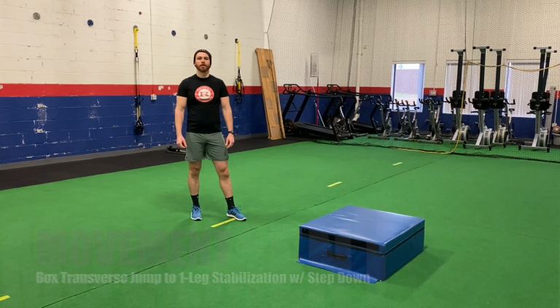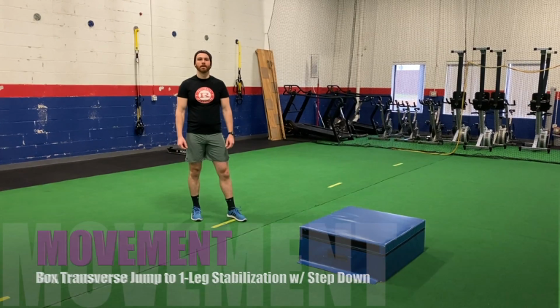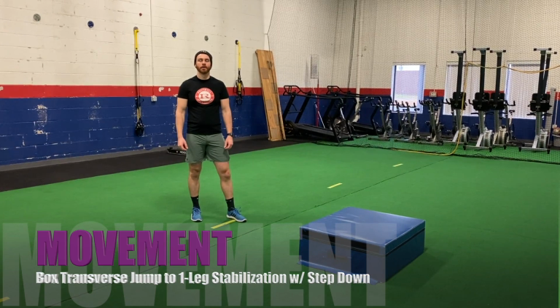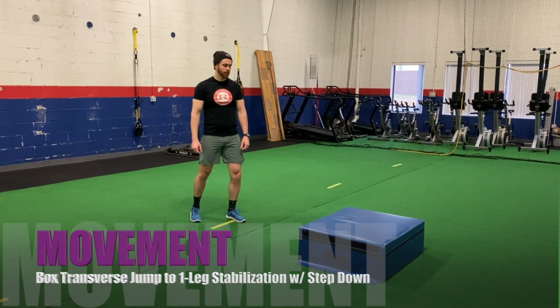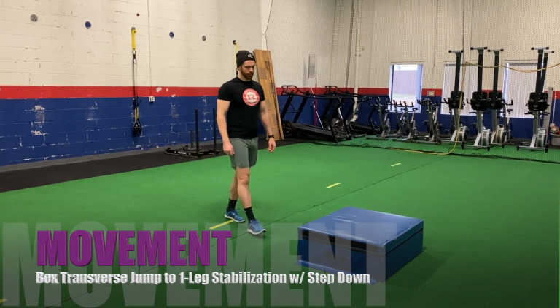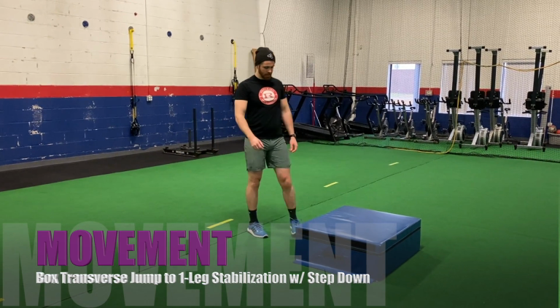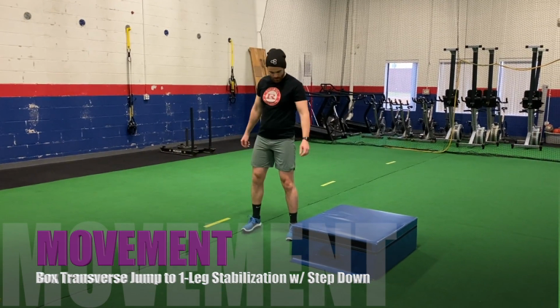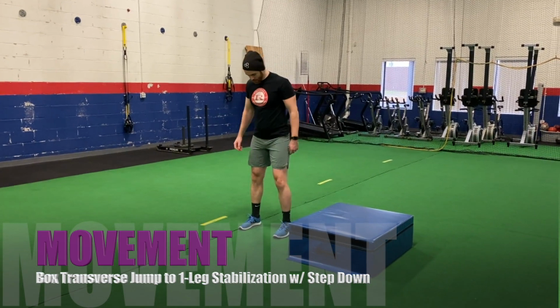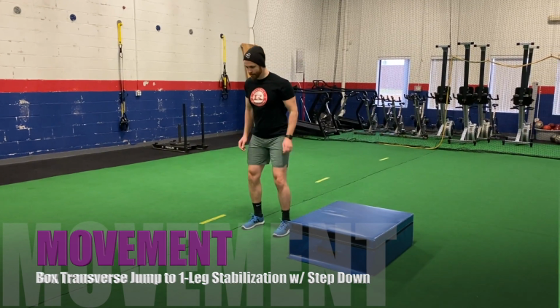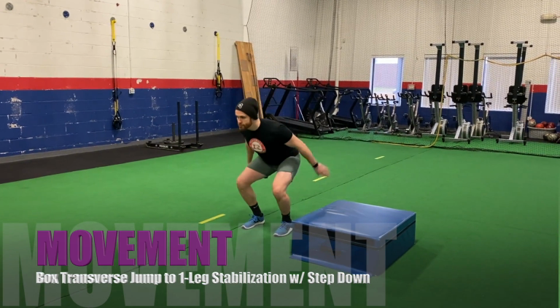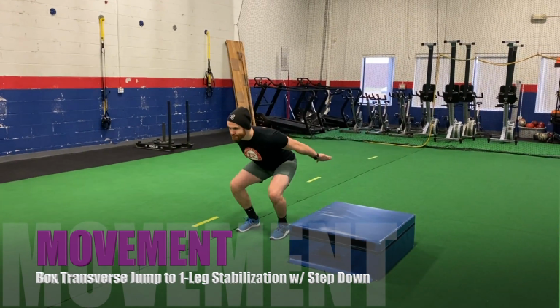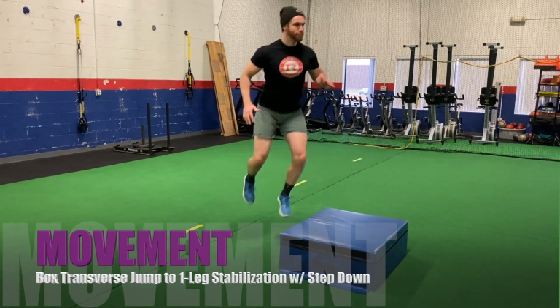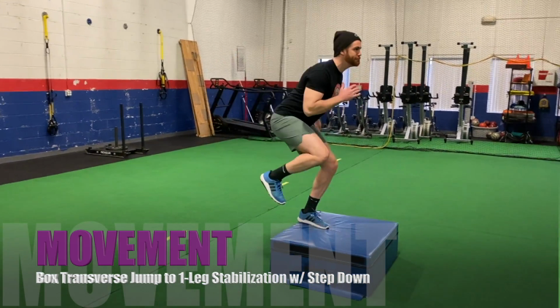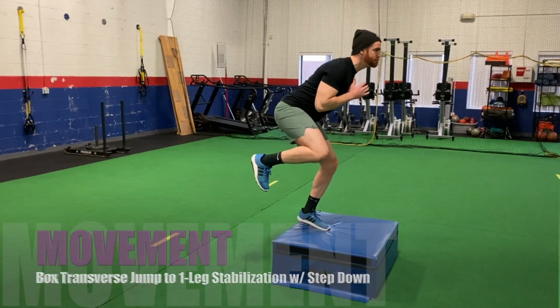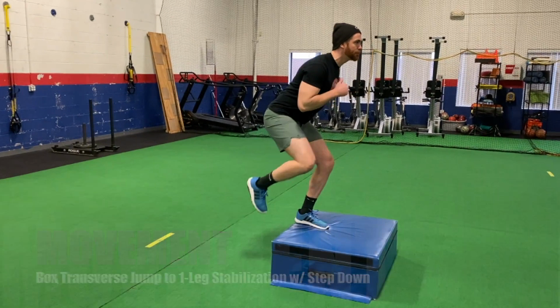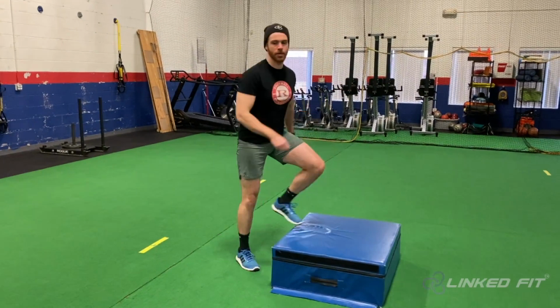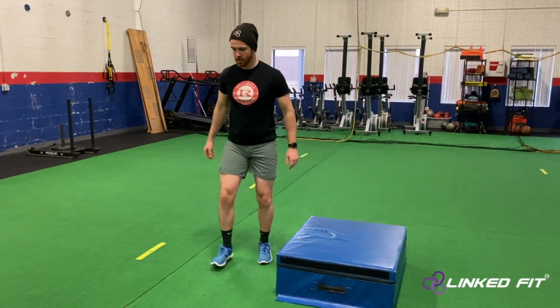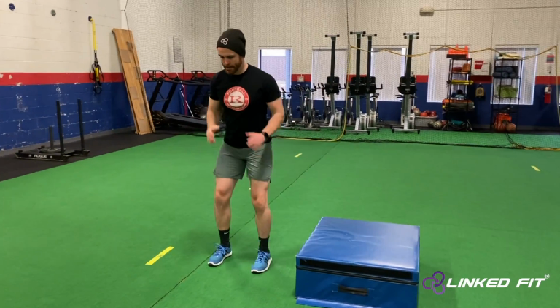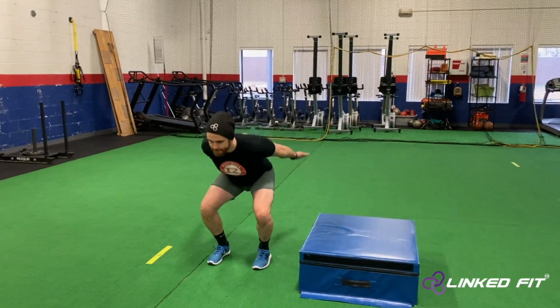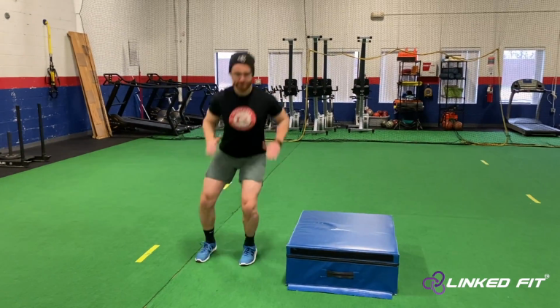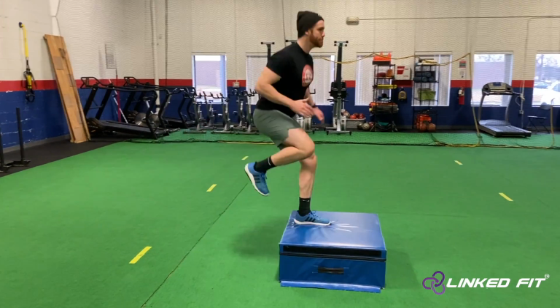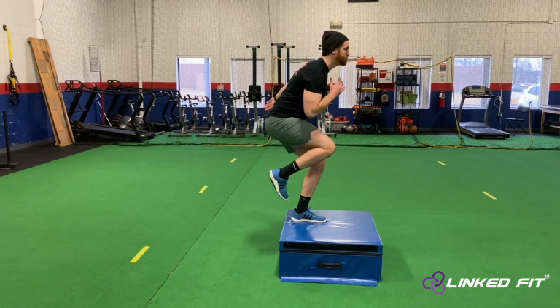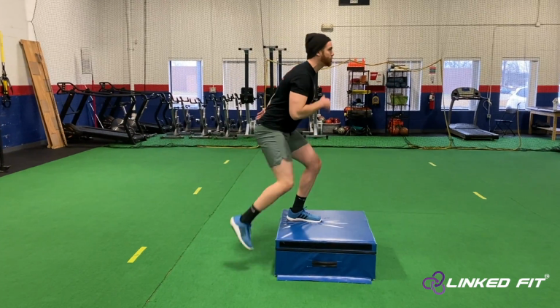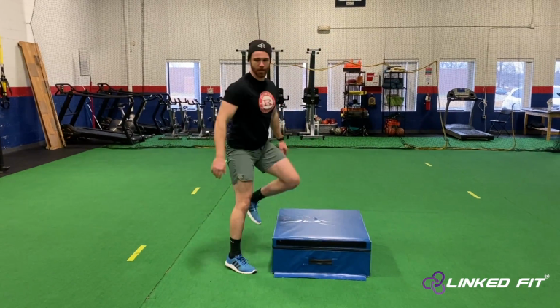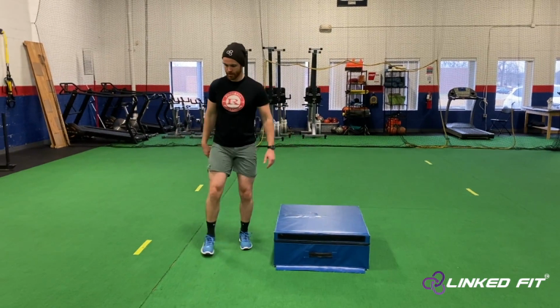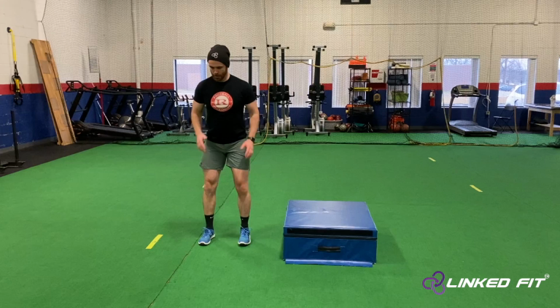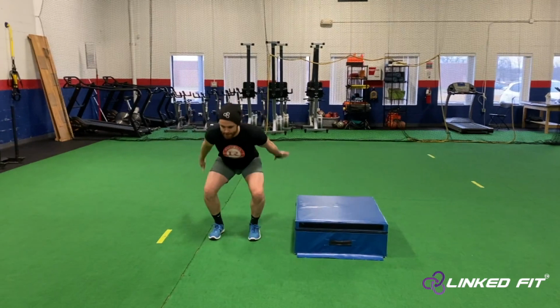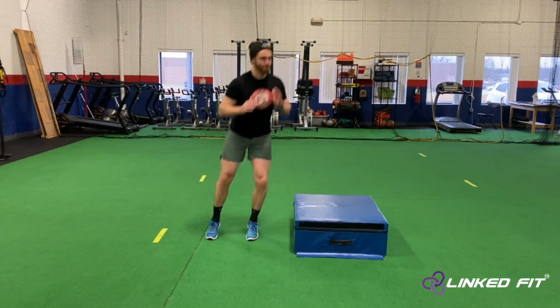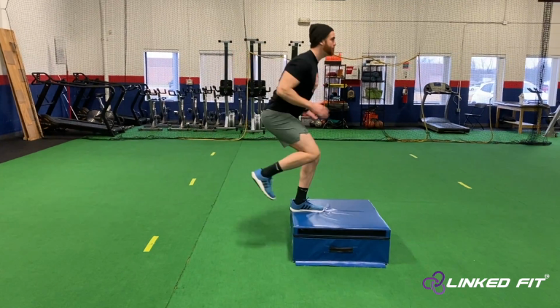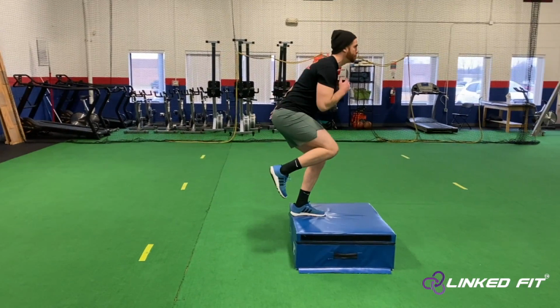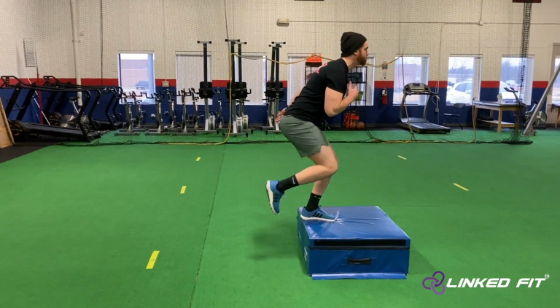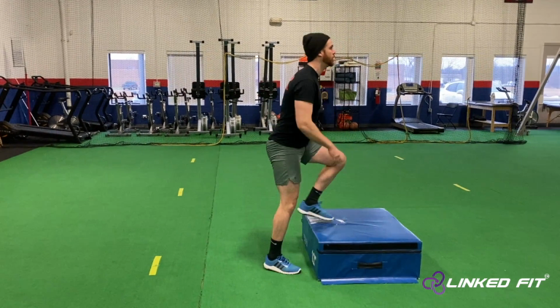Box transverse jump to one leg stabilization with step down. To perform this jumping movement, first start off by facing away from the box that you will jump on. Next, quarter squat down to get ready to jump up in the air.